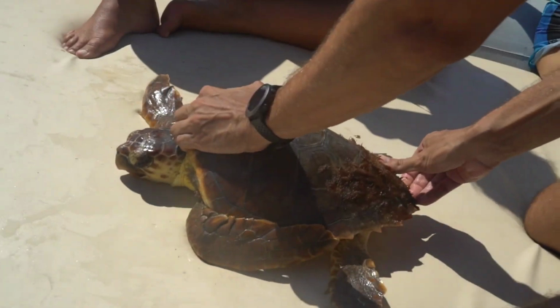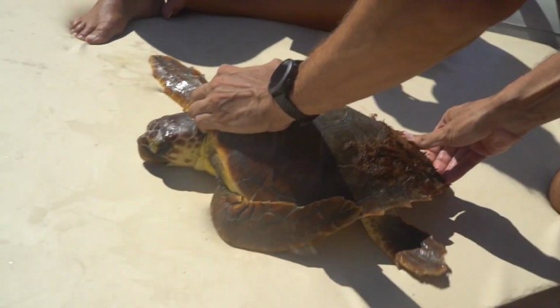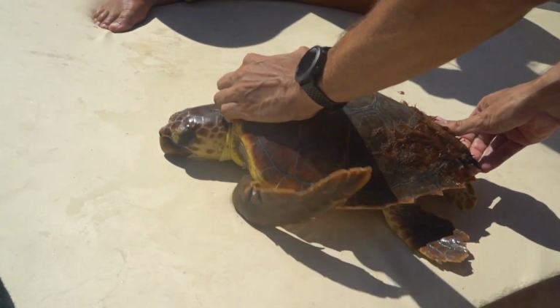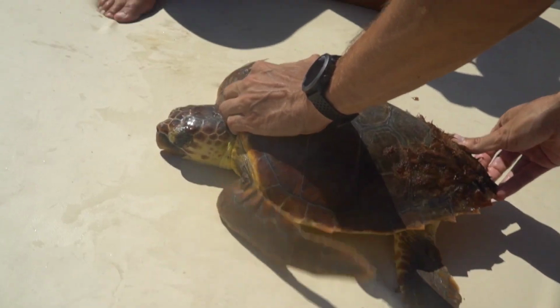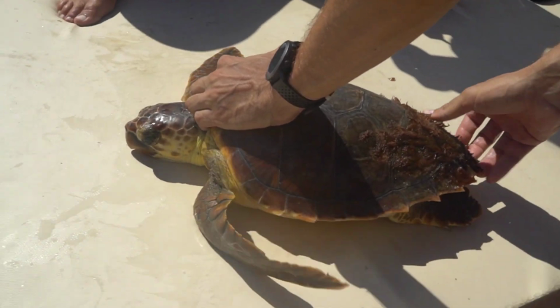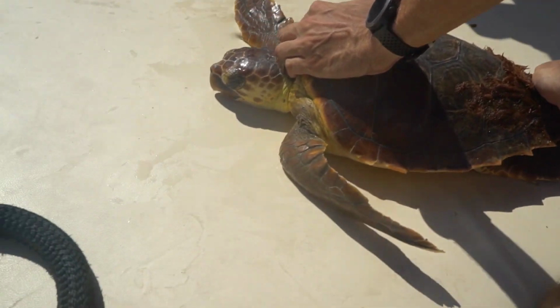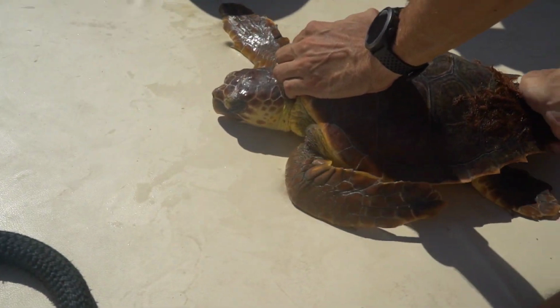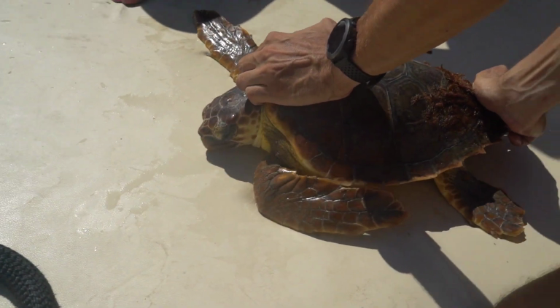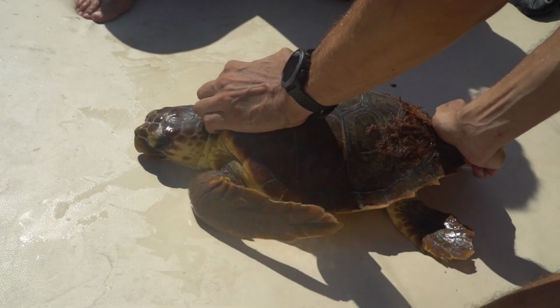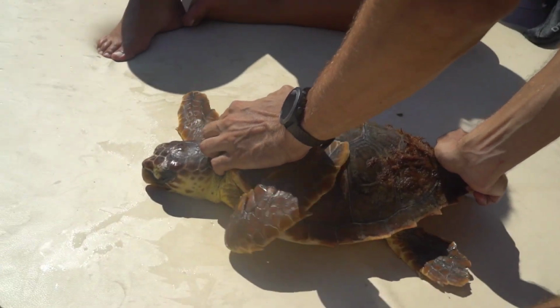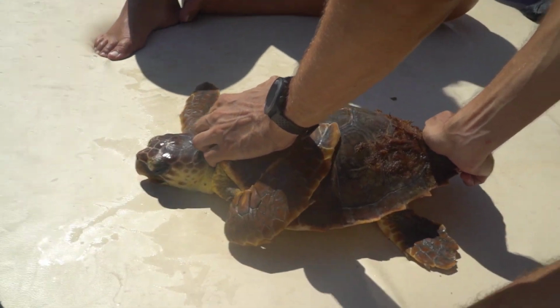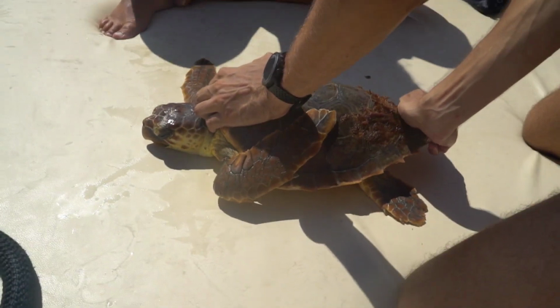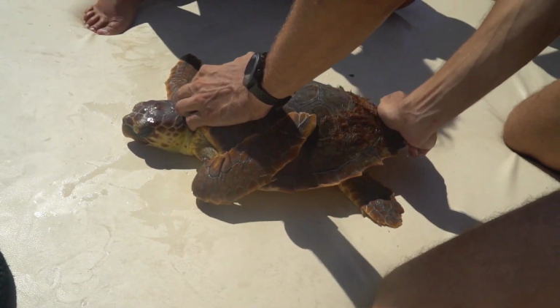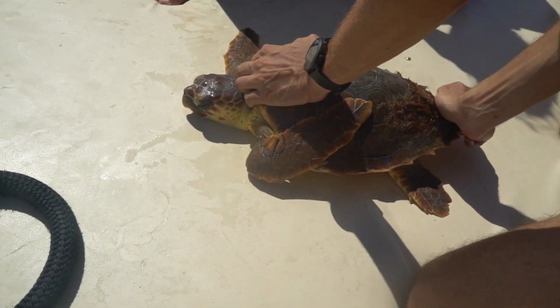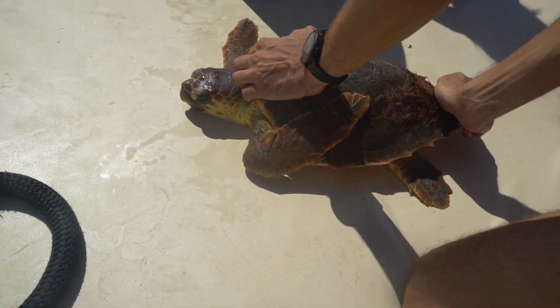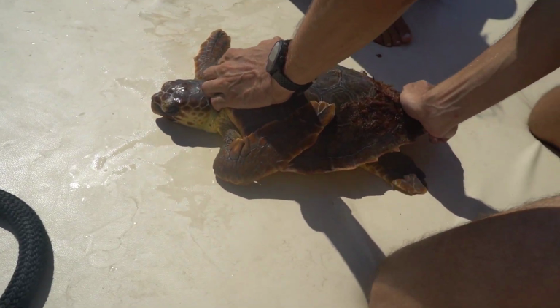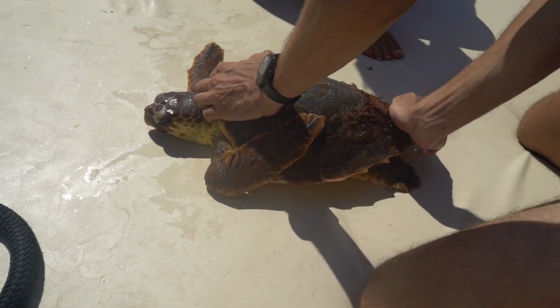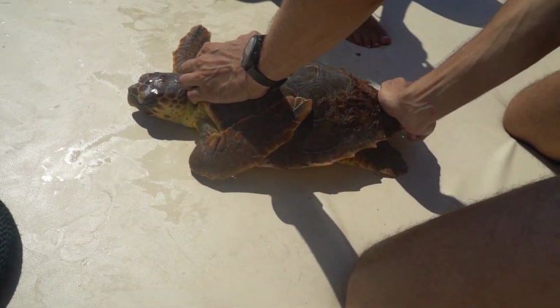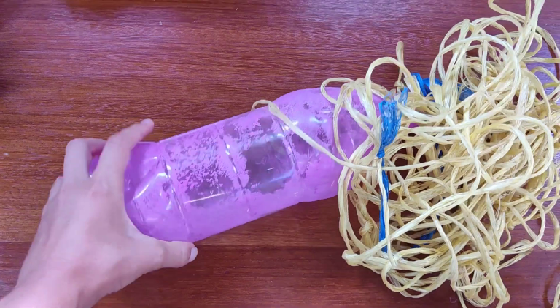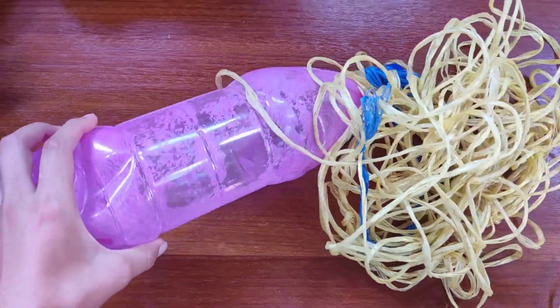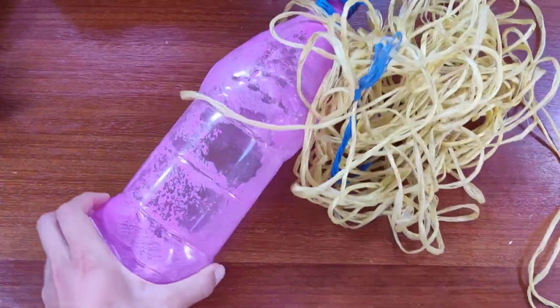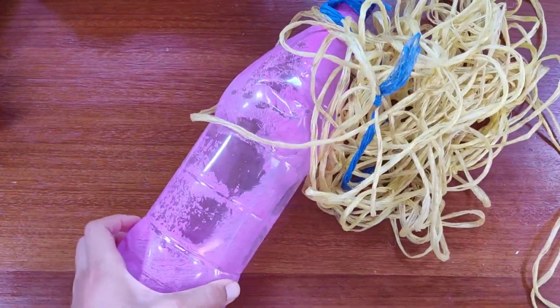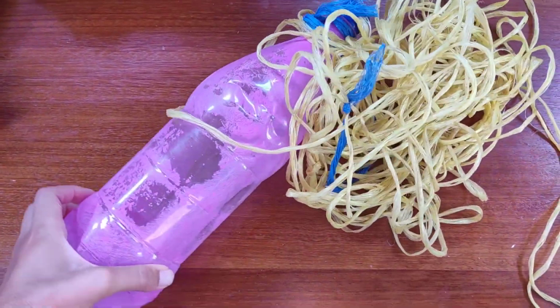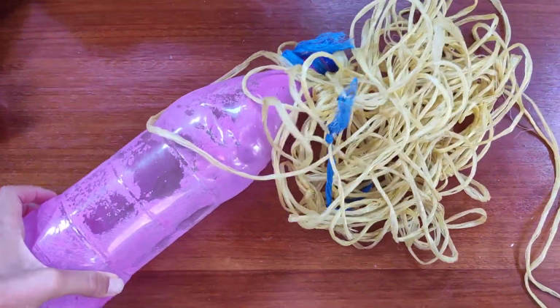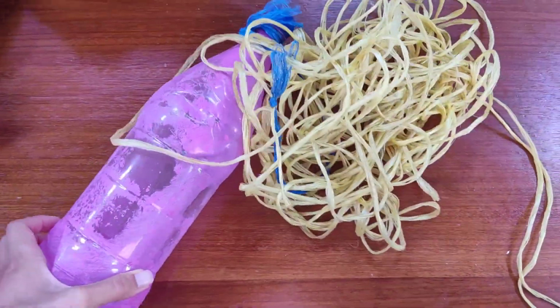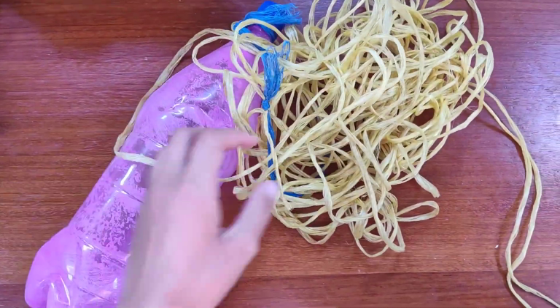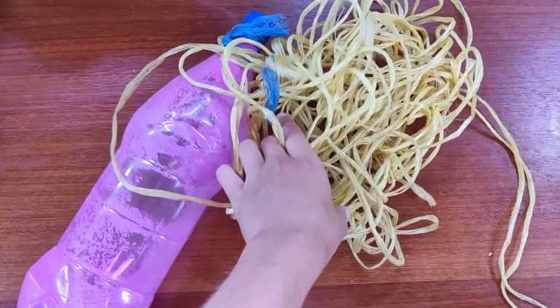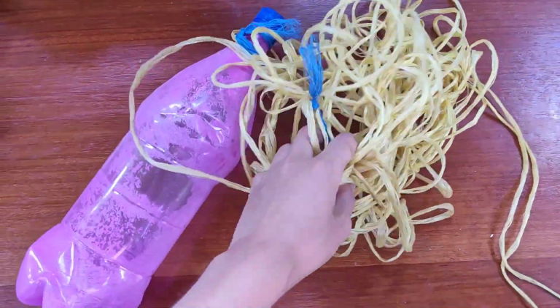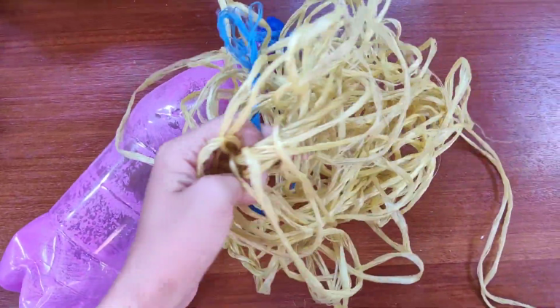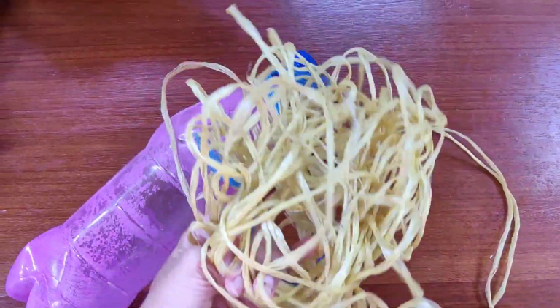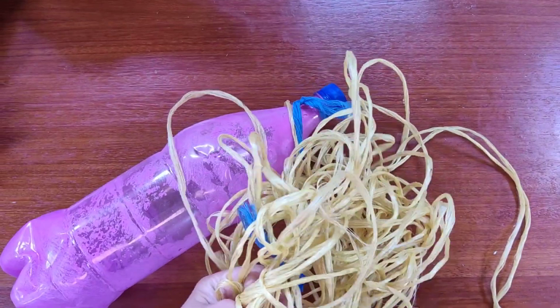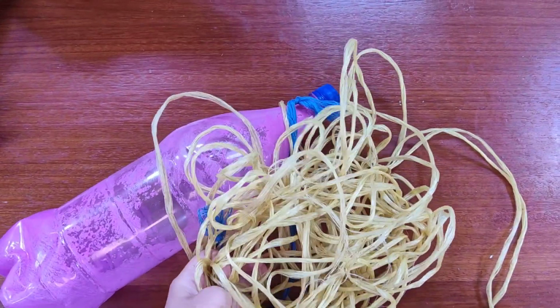This is a loggerhead turtle, which is facing problems such as the disappearance of their nesting zones, temperature increase, and, as I mentioned before, marine litter or ghost gear may play a deadly role as turtles can become entangled and die.